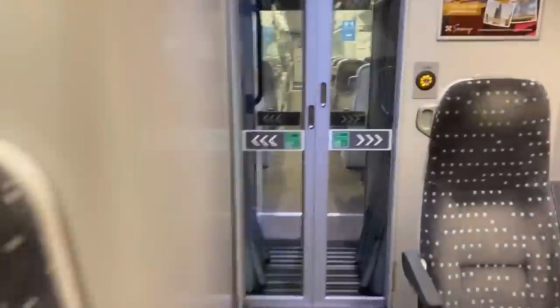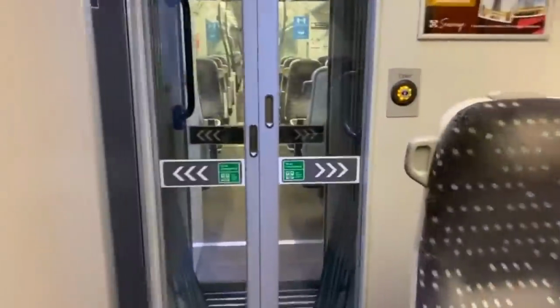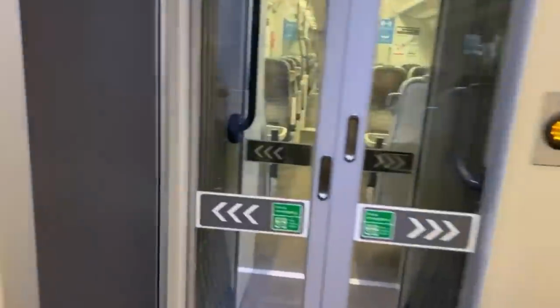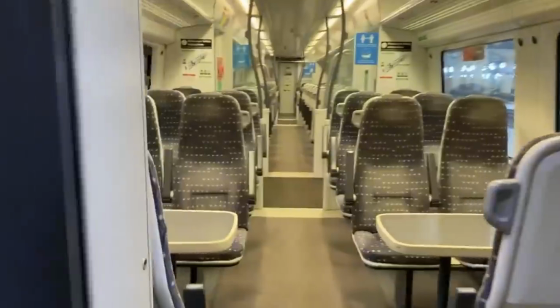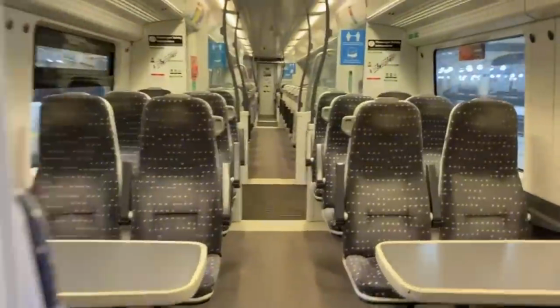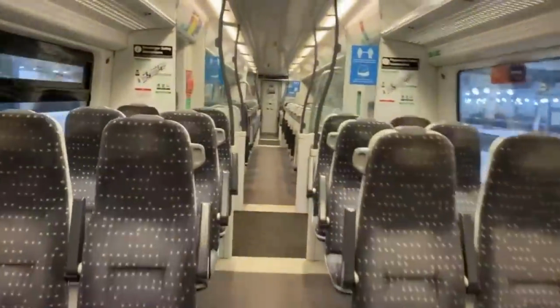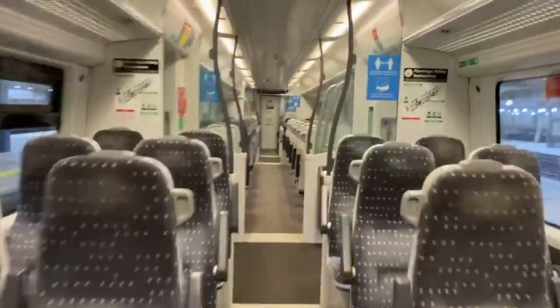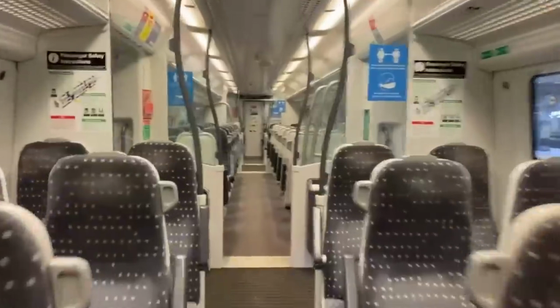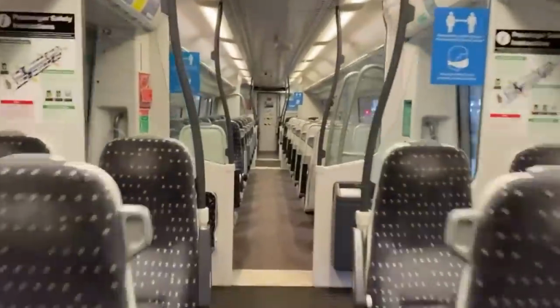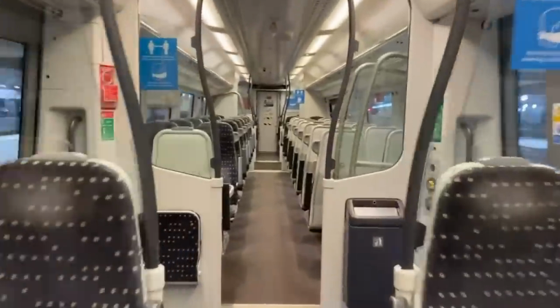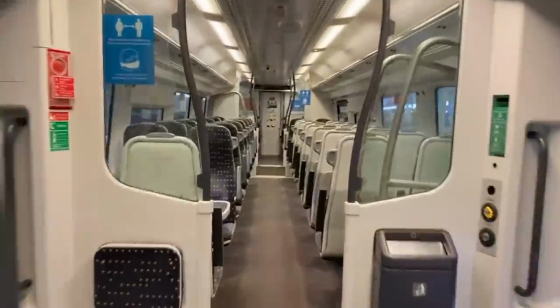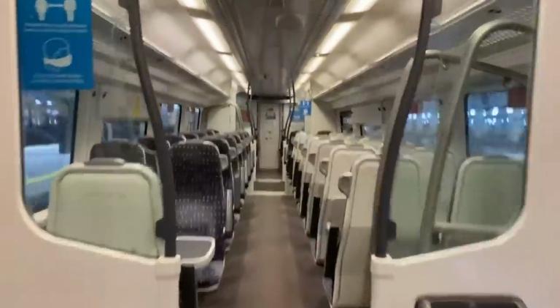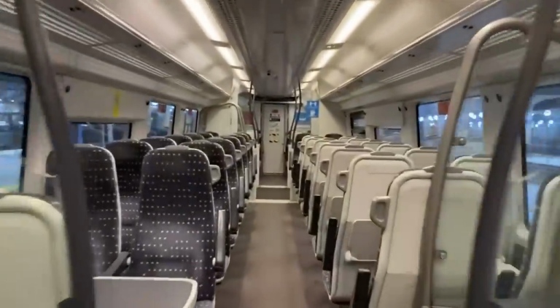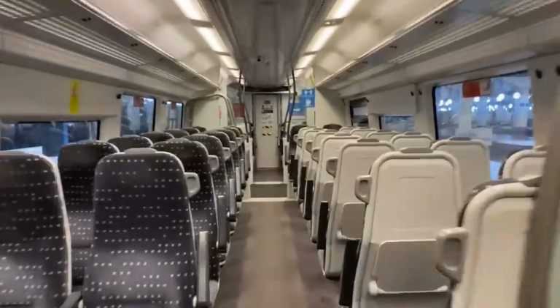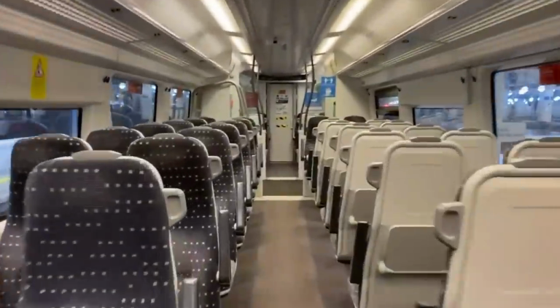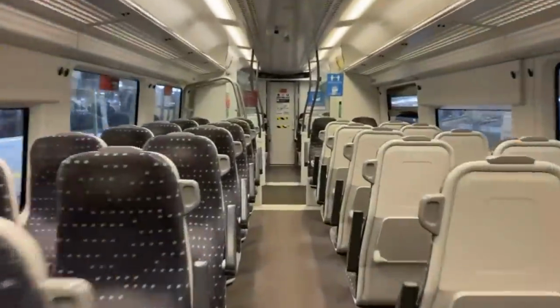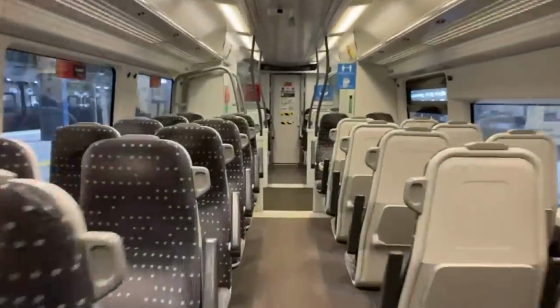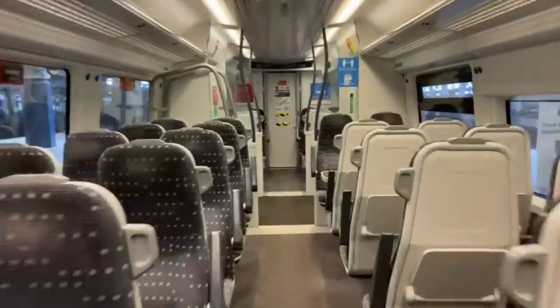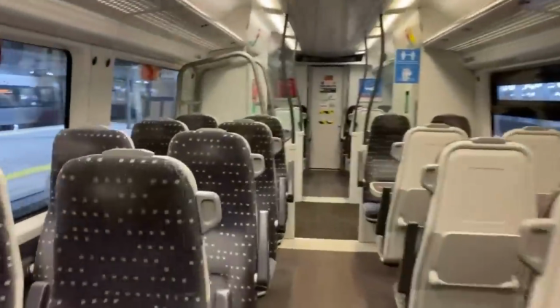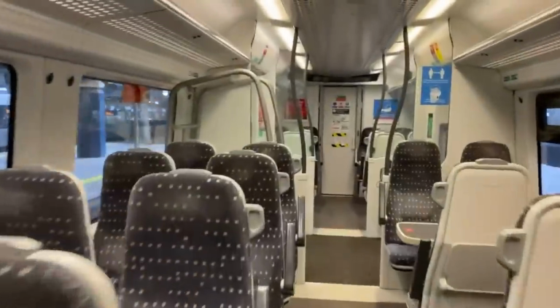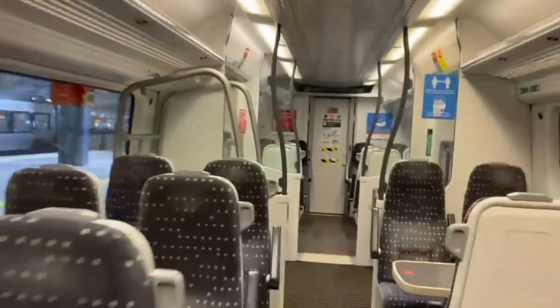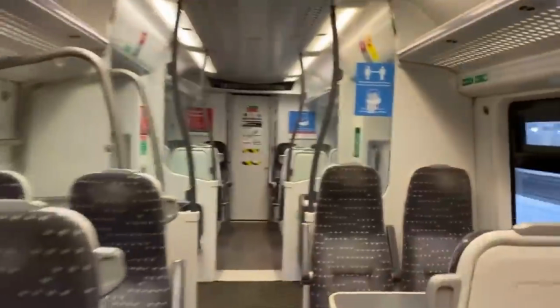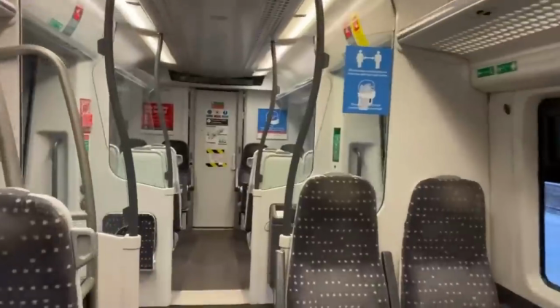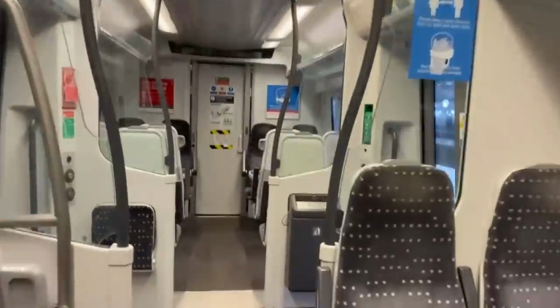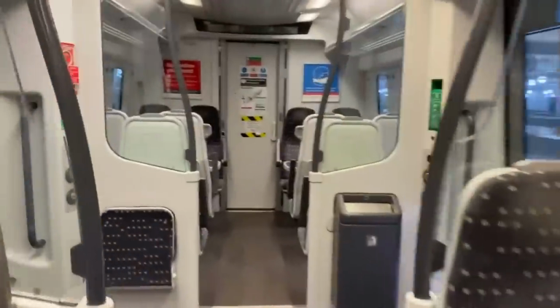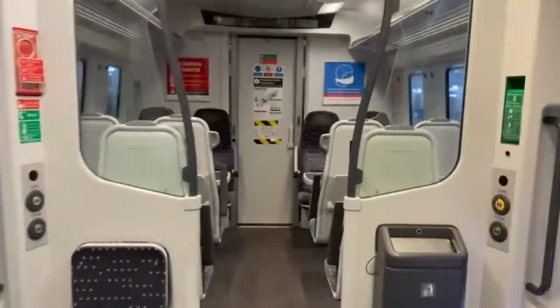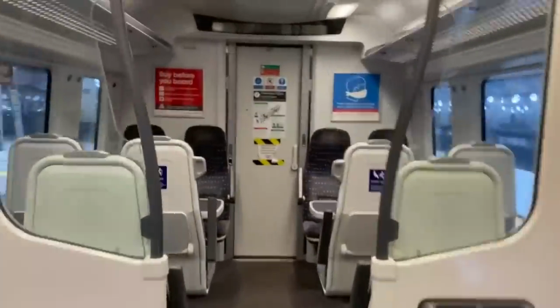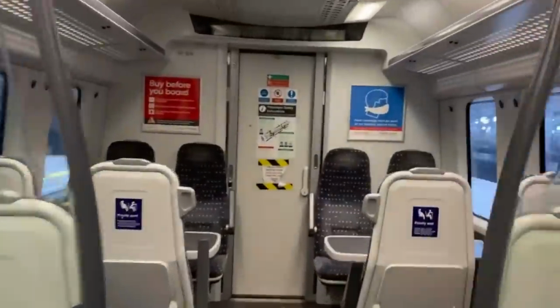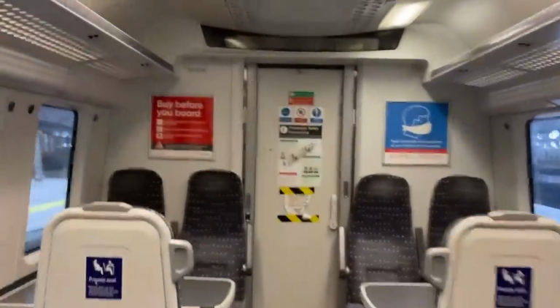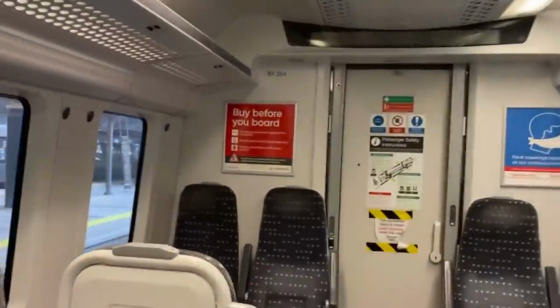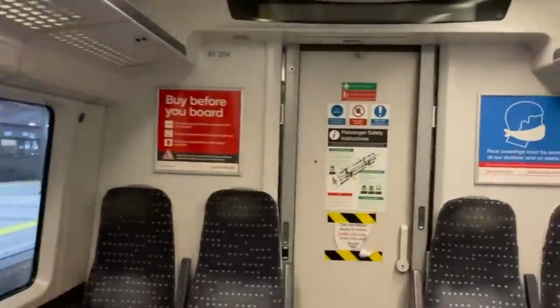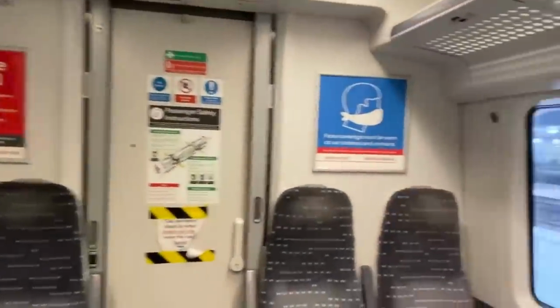The last carriage of the train features the same standard class seating, as well as an end gangway at the front. However, on West Anglia services for some reason, they do not open the gangway for you to walk between units, which reduces flexibility, especially when it's overcrowded.